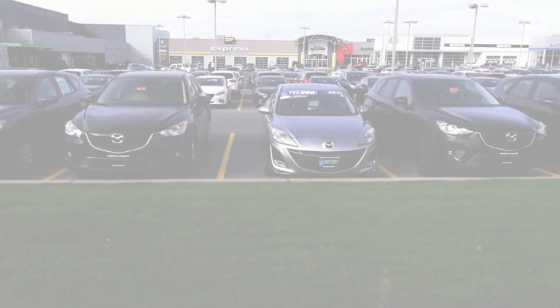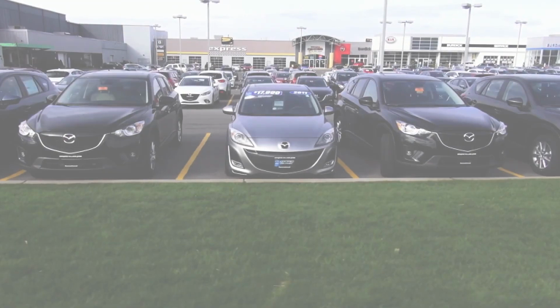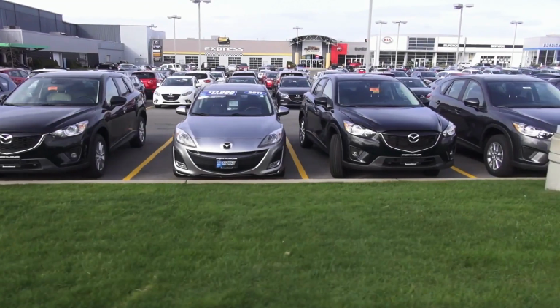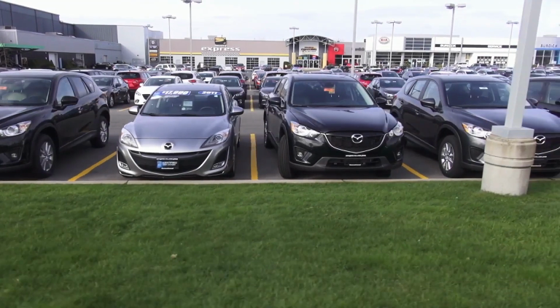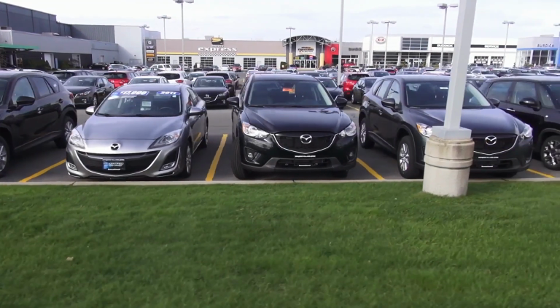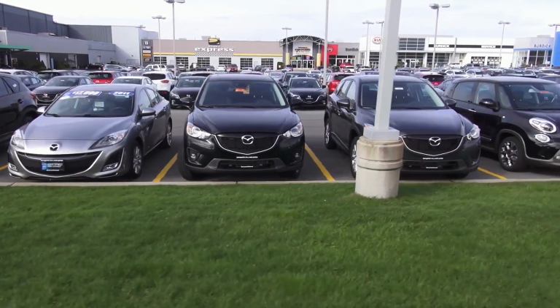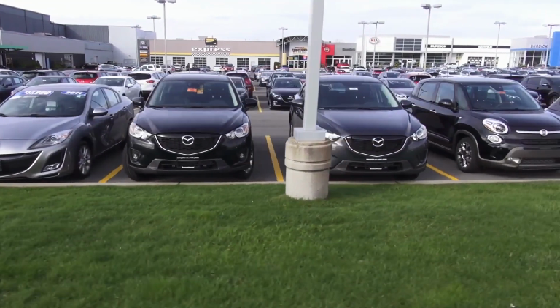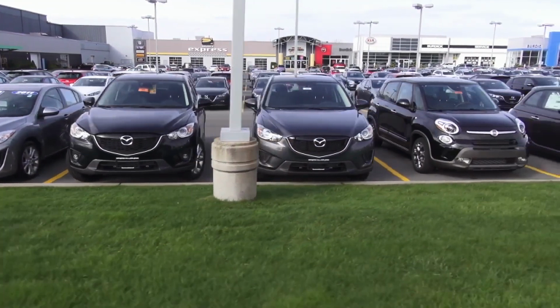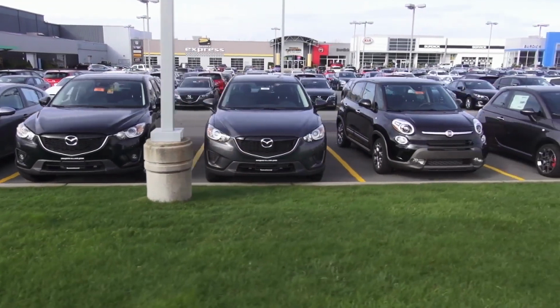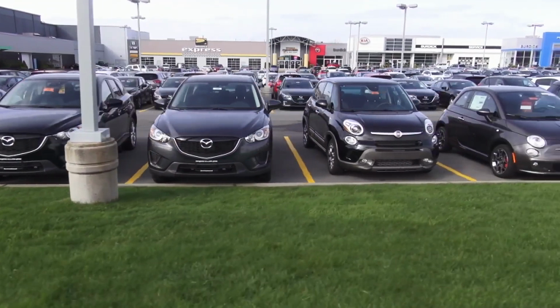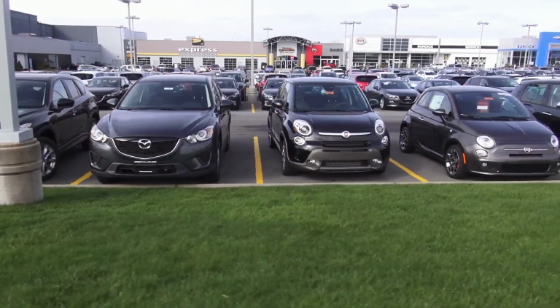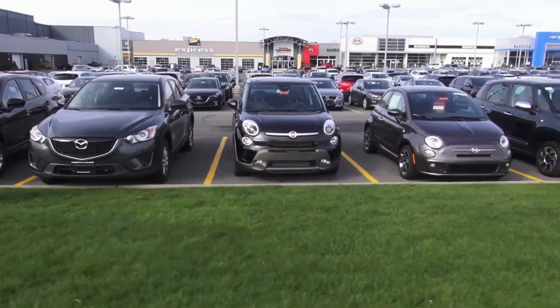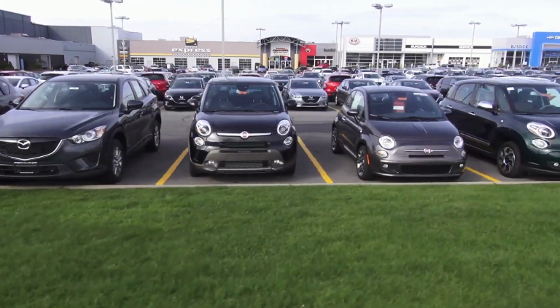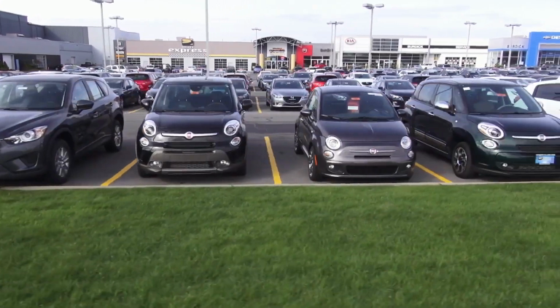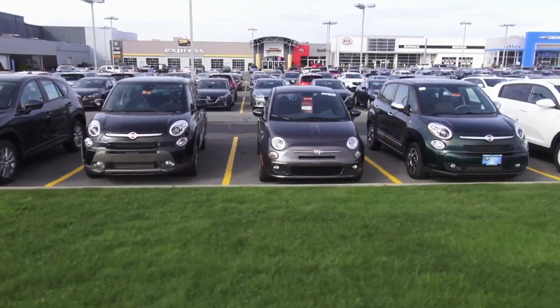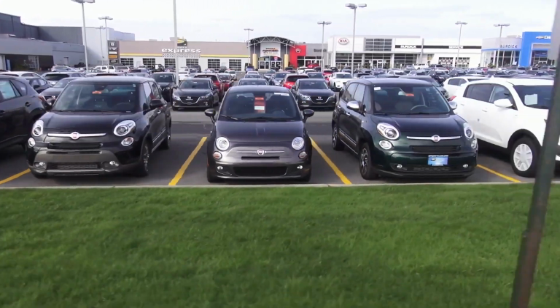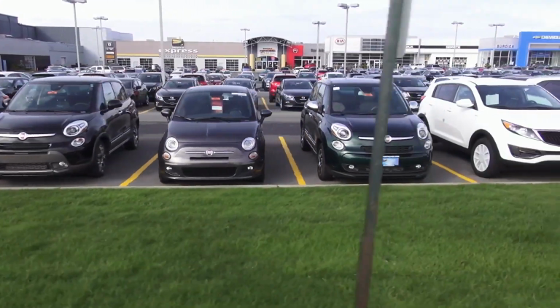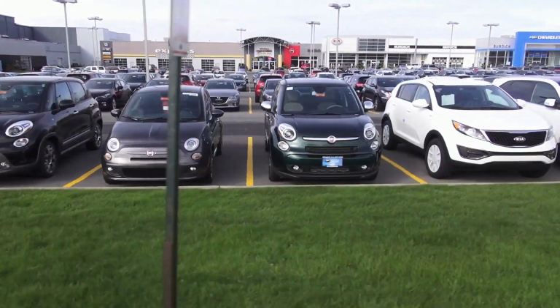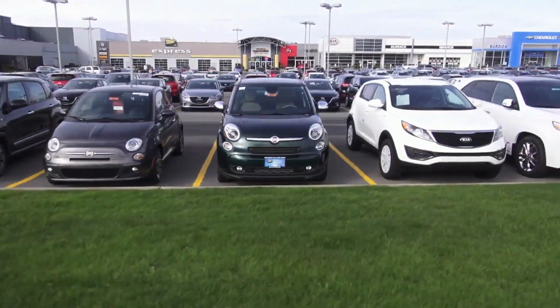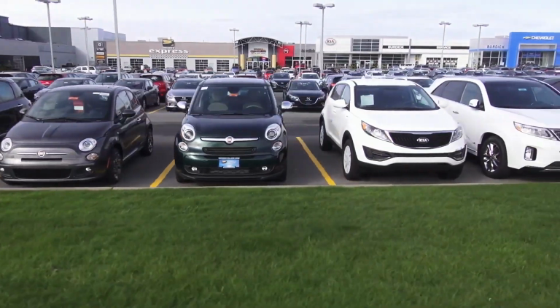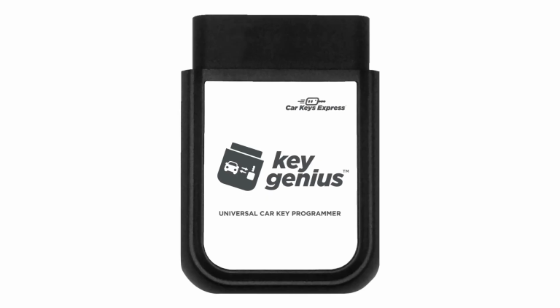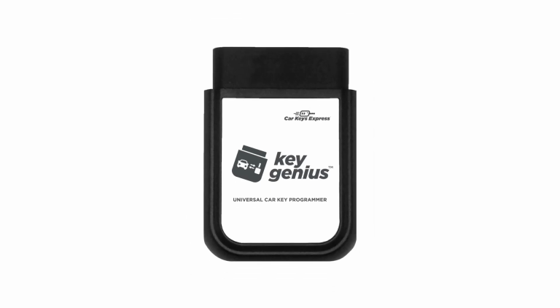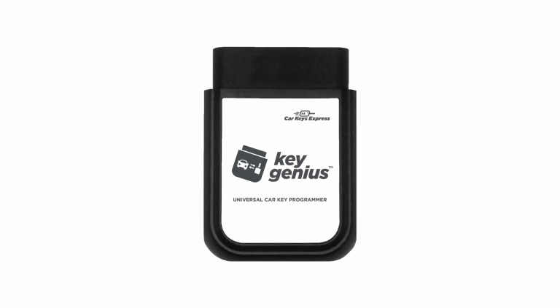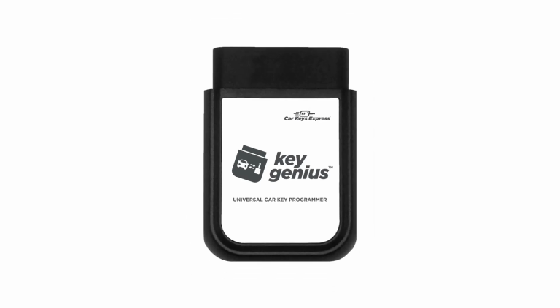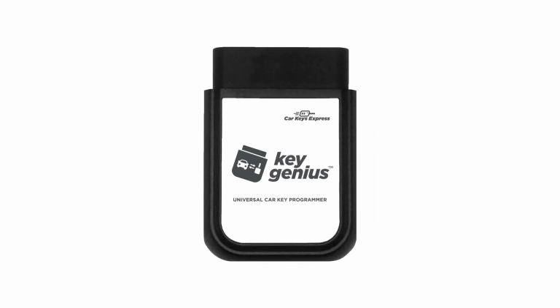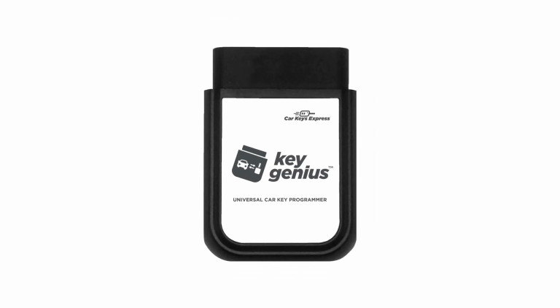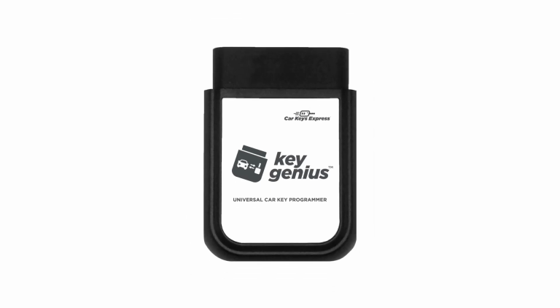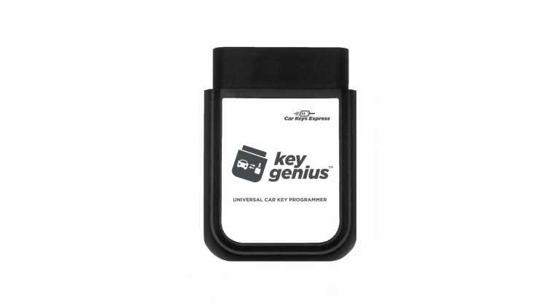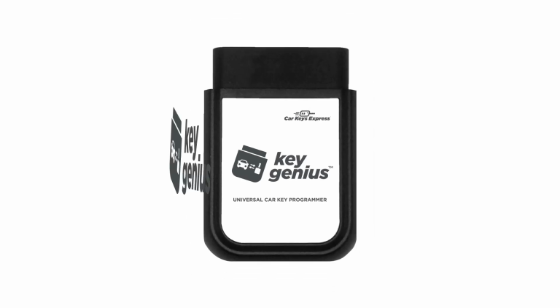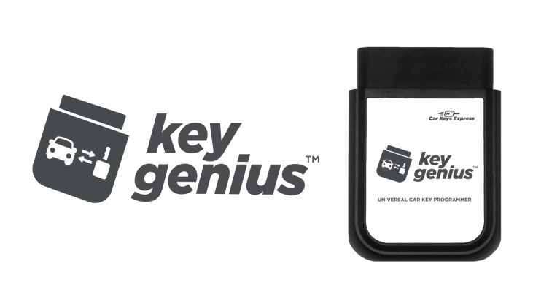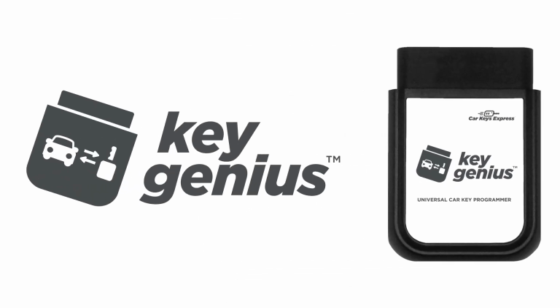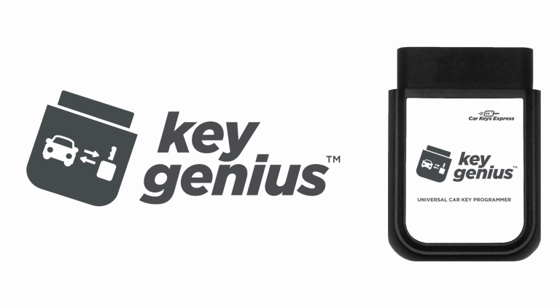Hey retailers, want to learn how a 30-year car dealership monopoly is finally opening up to you? Say hello to Key Genius from Car Keys Express.